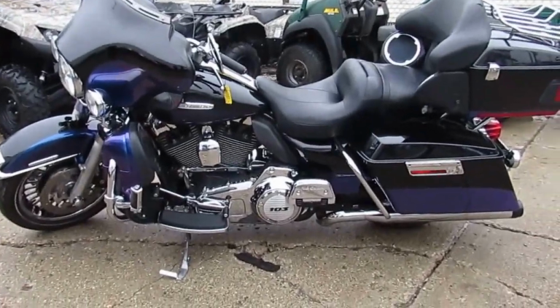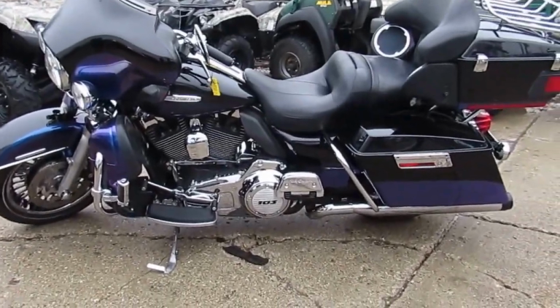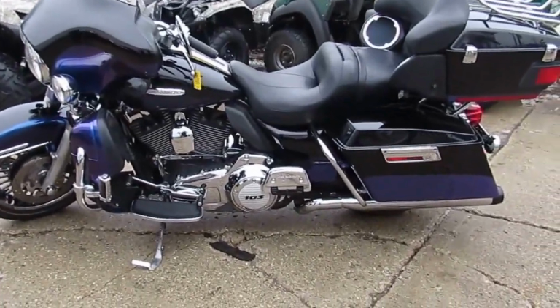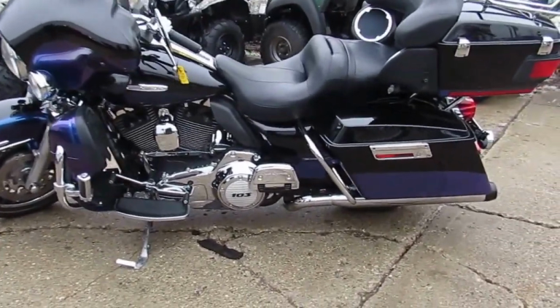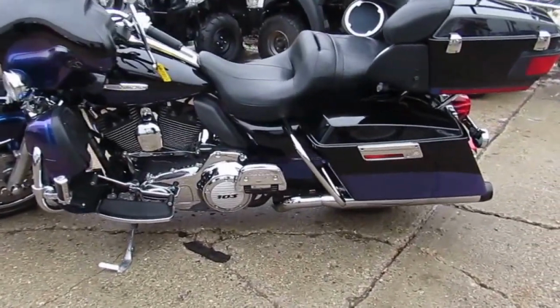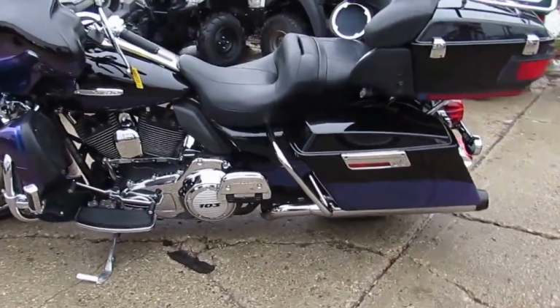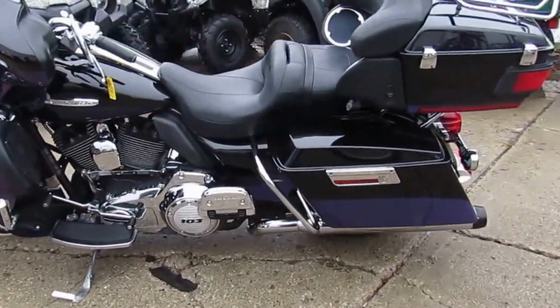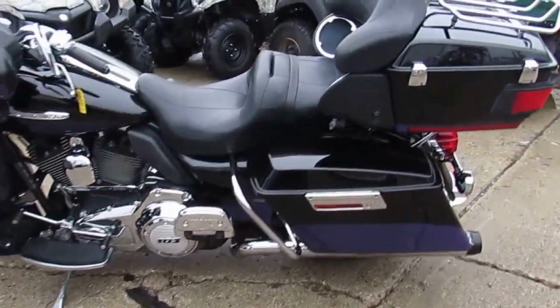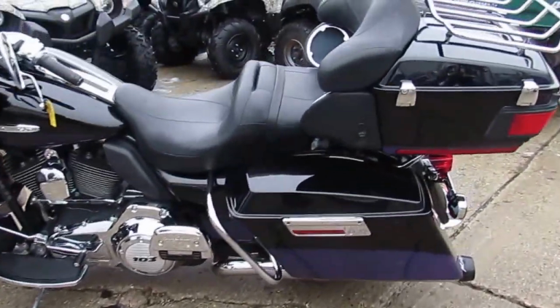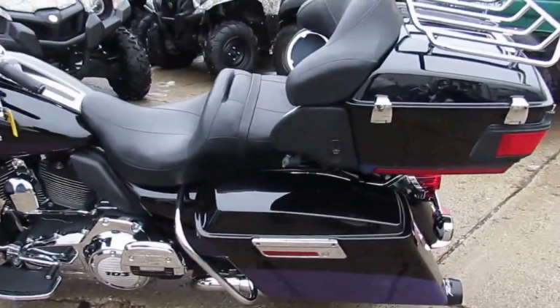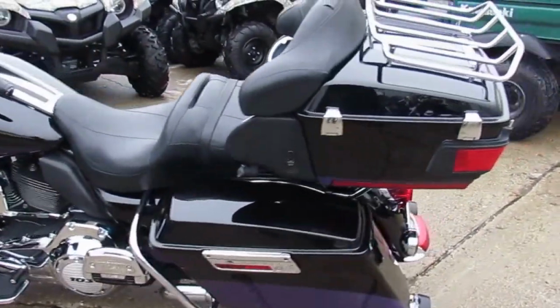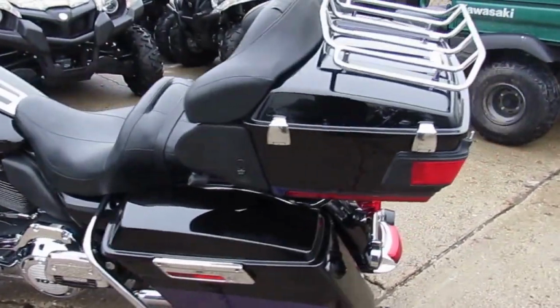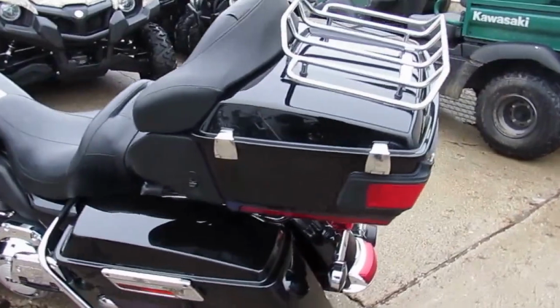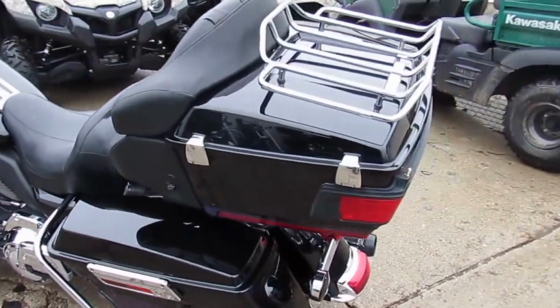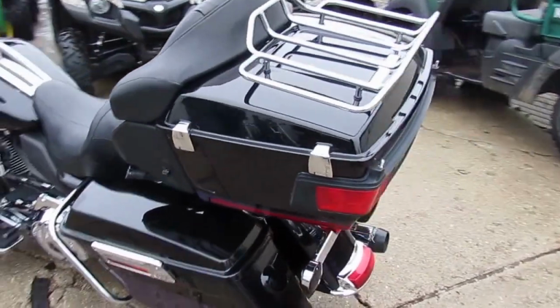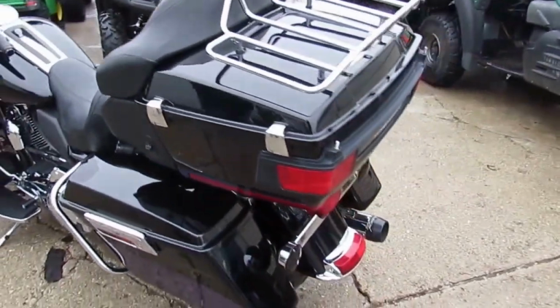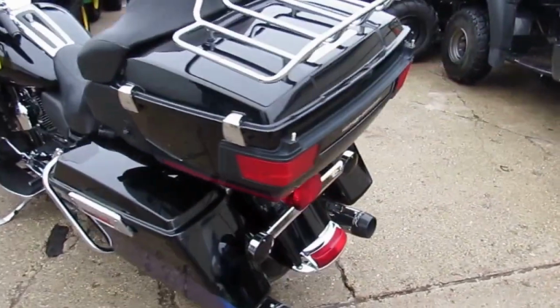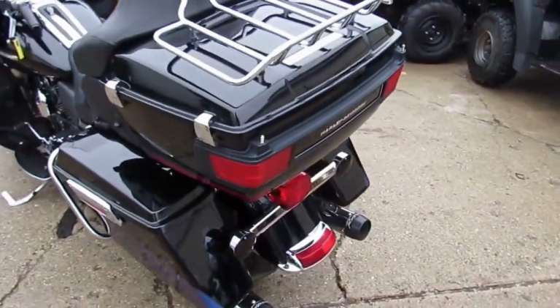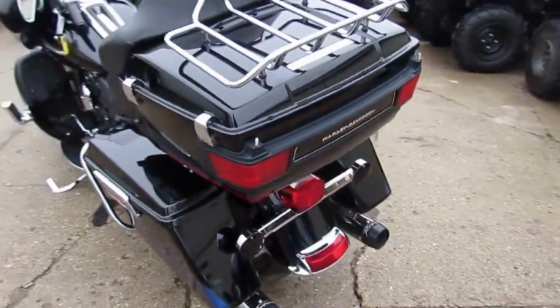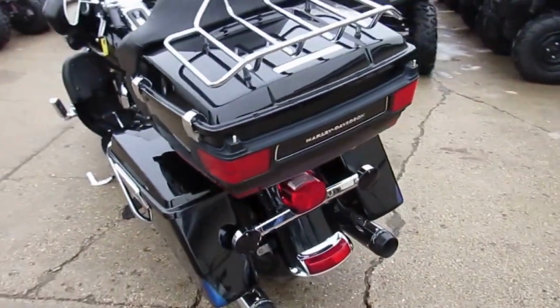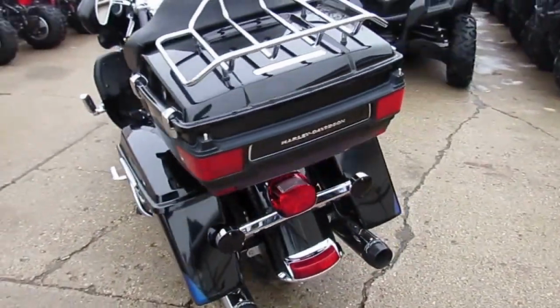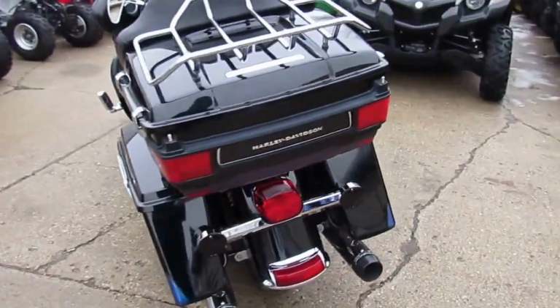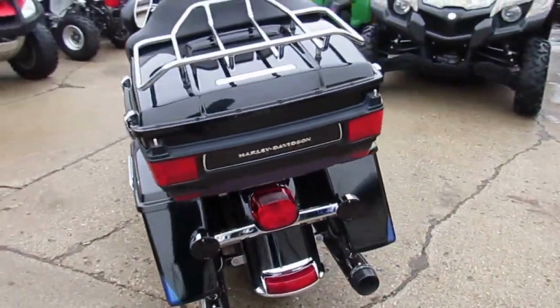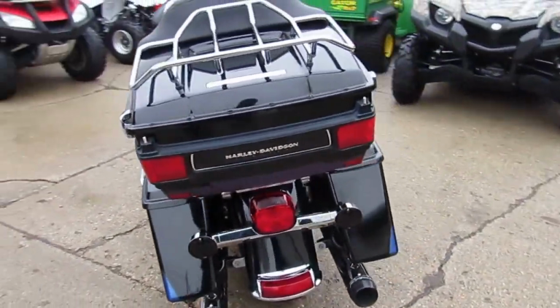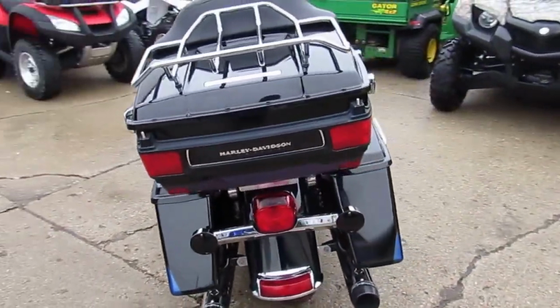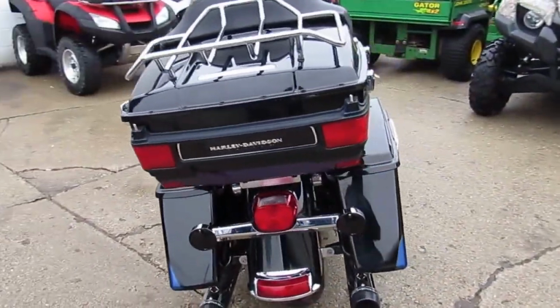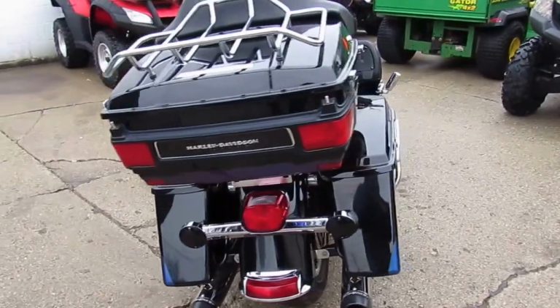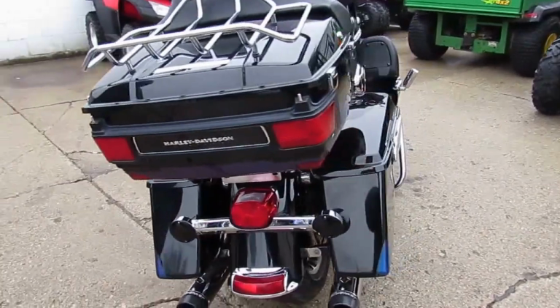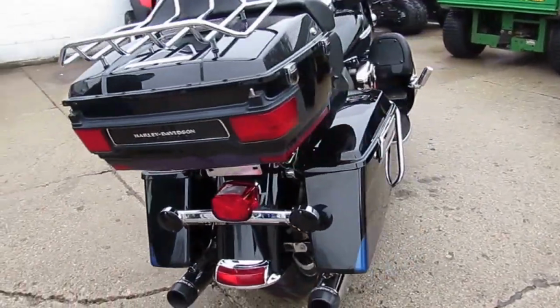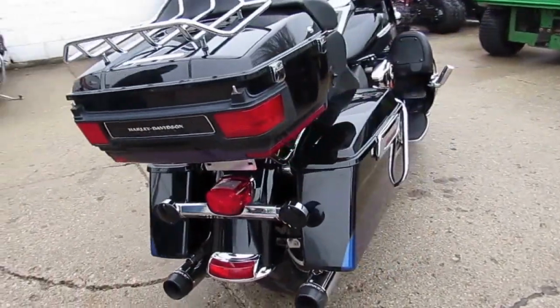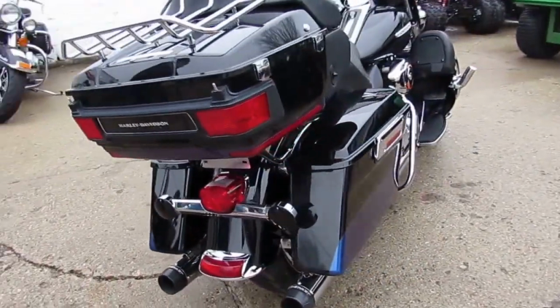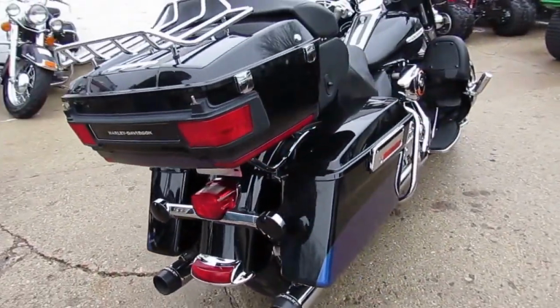Hey guys, it's ApprovalPowerSports.com here. Today we're doing a video on one of our used Harley-Davidsons. It's a 2010 Harley-Davidson Ultra Limited Electric Light for sale in black ice for only $12,900.